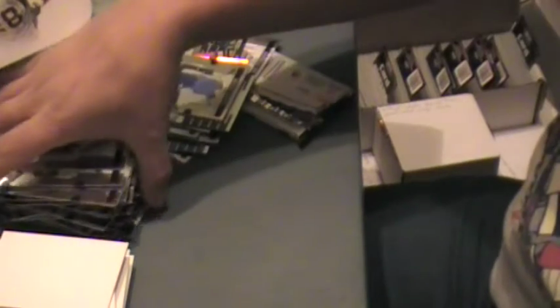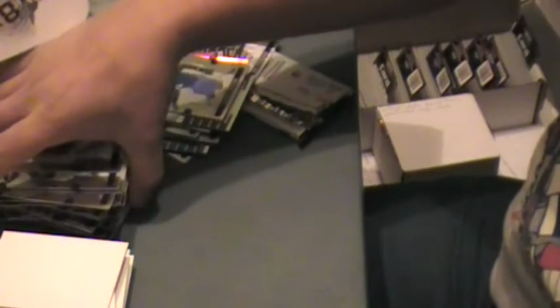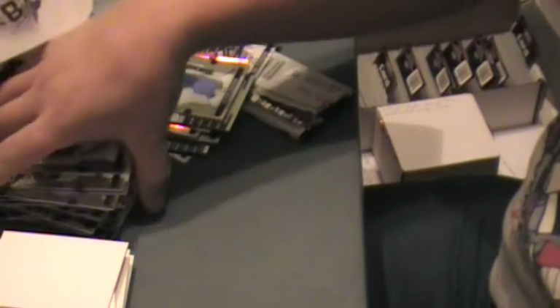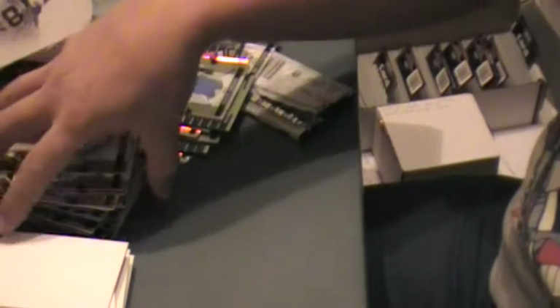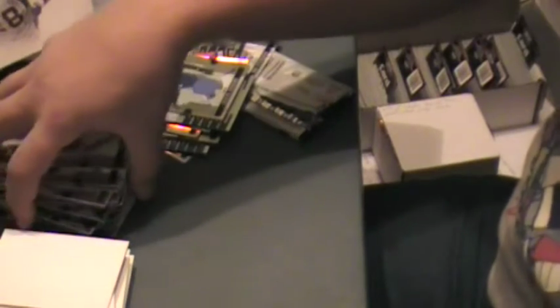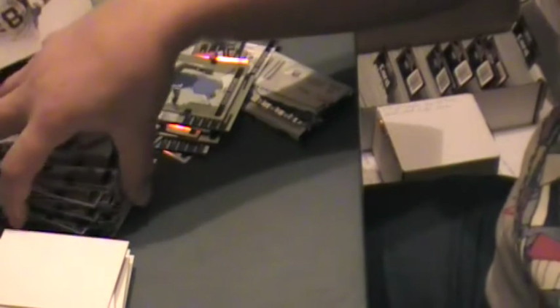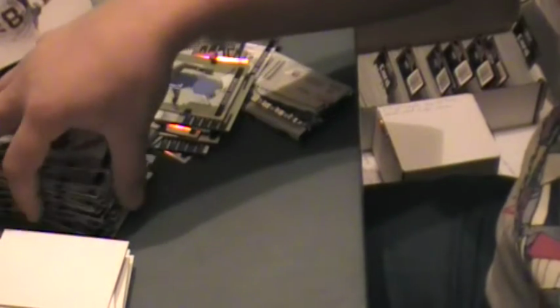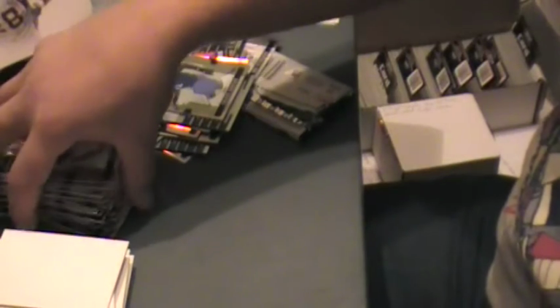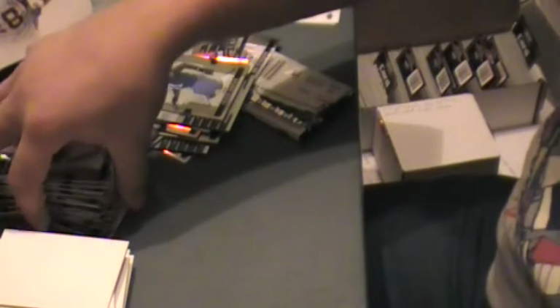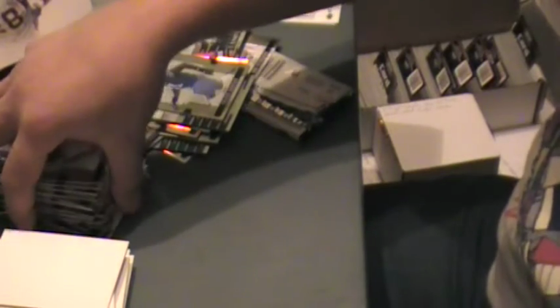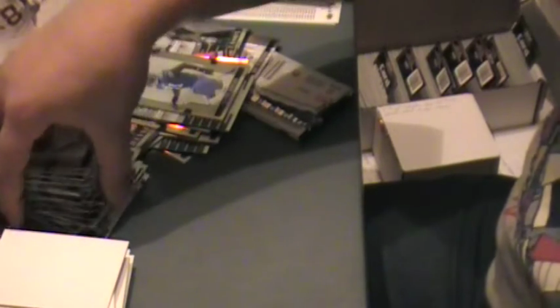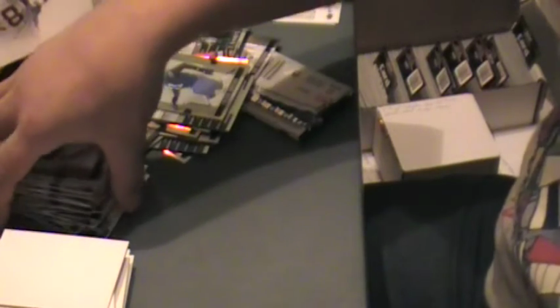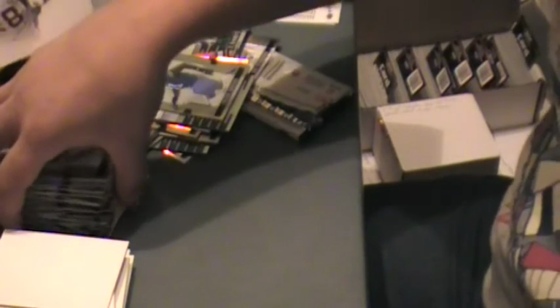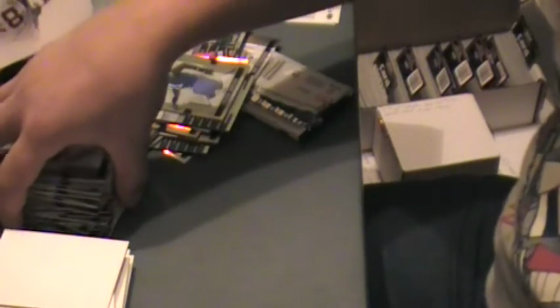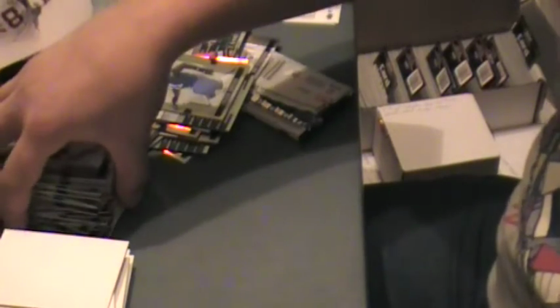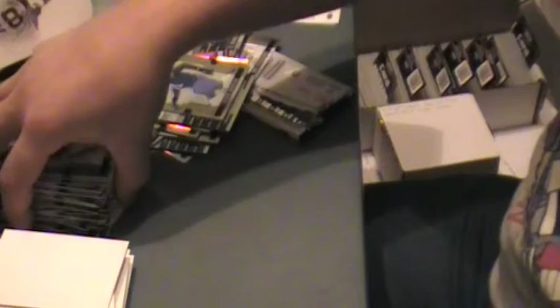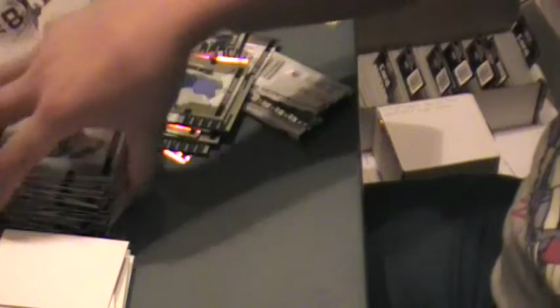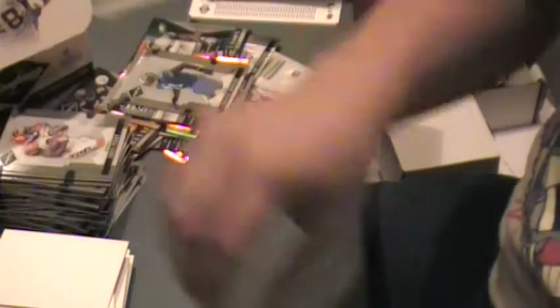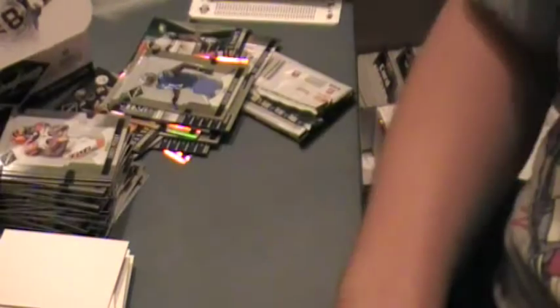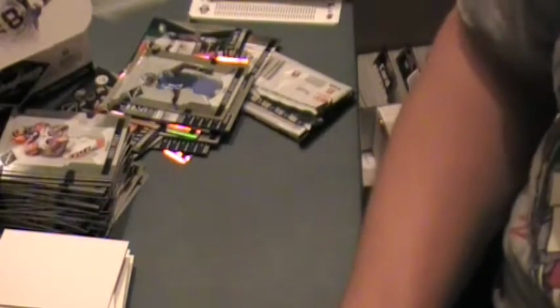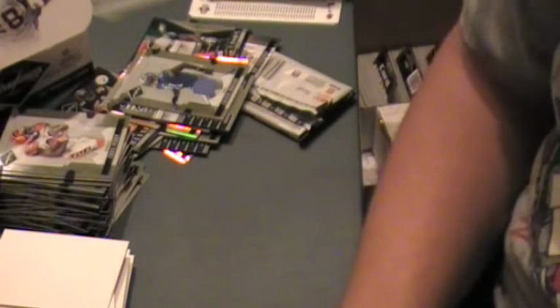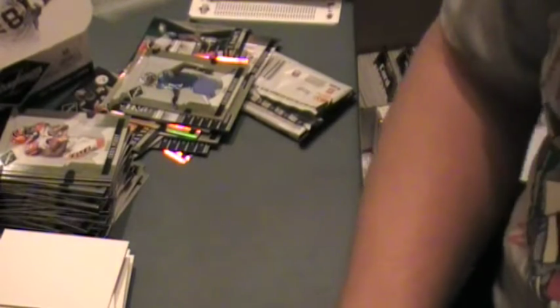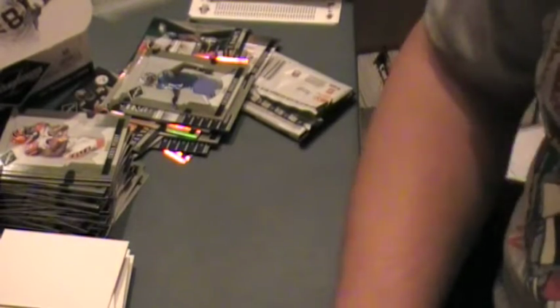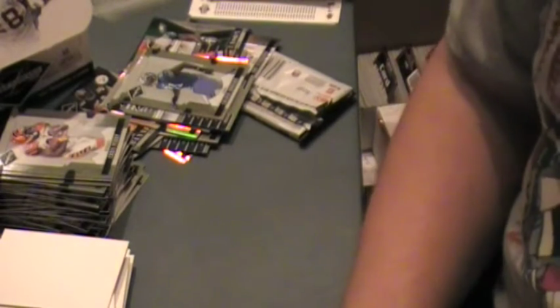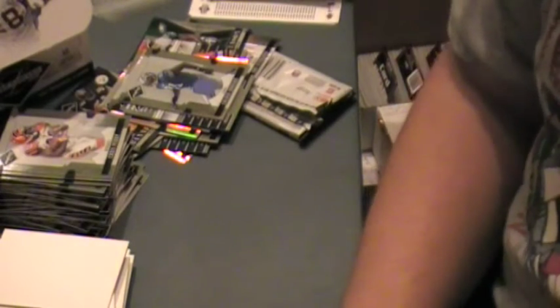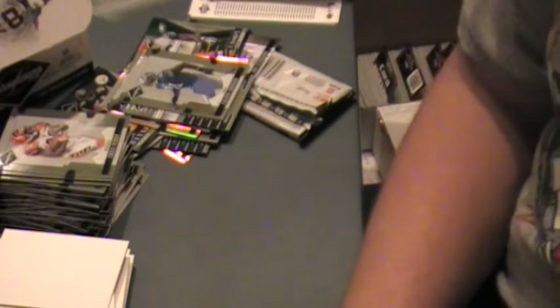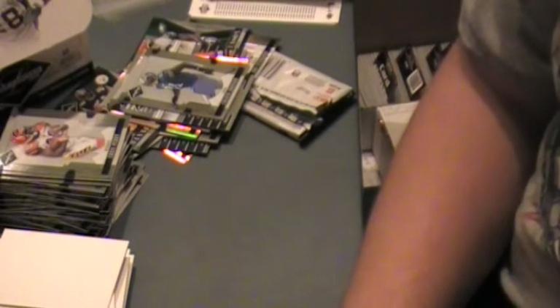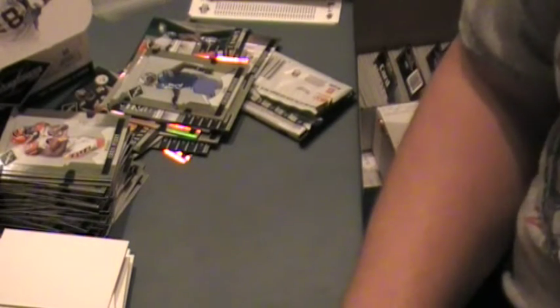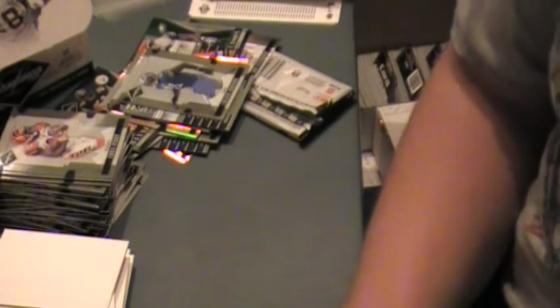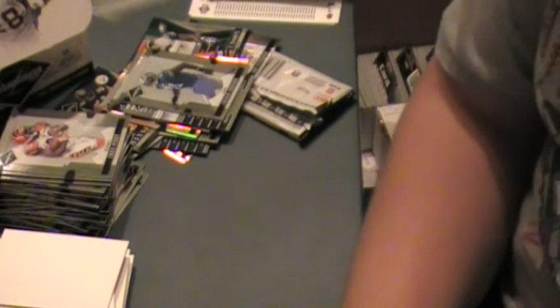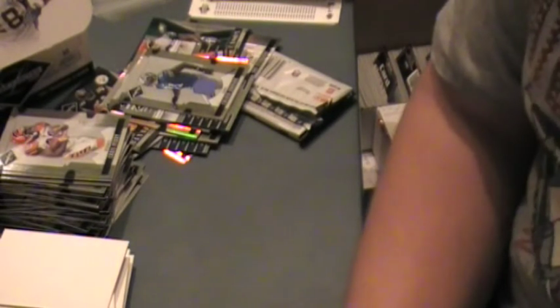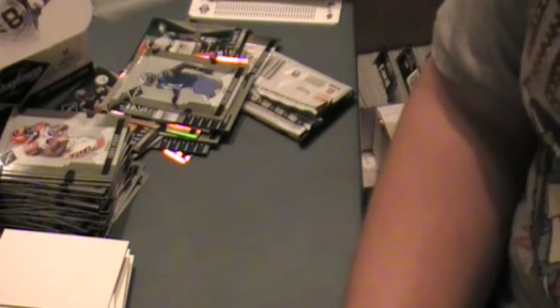And hopefully with that we'll have a mail day in the future from Donruss. They've been pretty good about replacing missing hits. Thanks, guys.